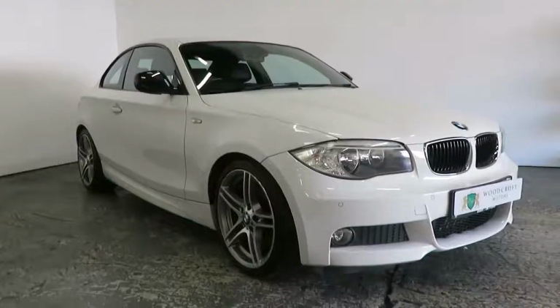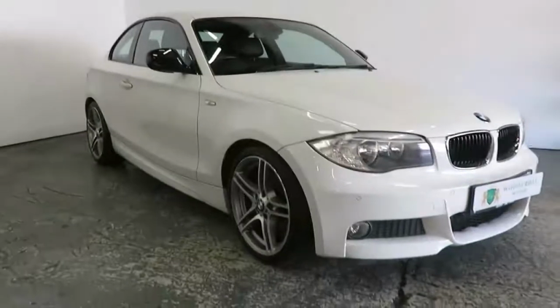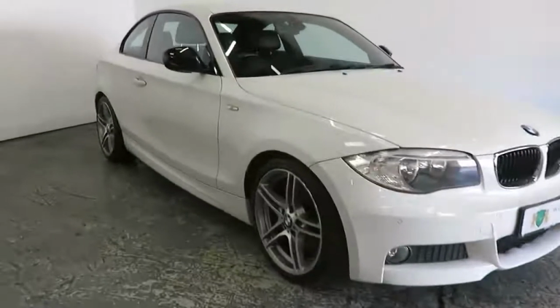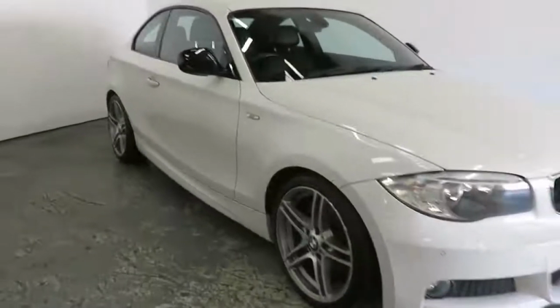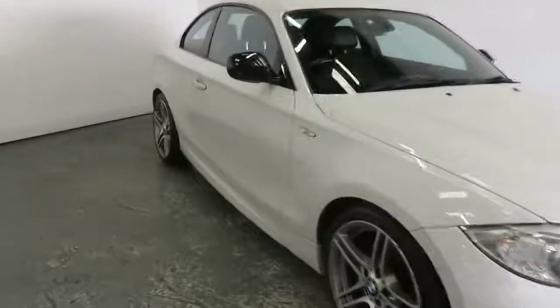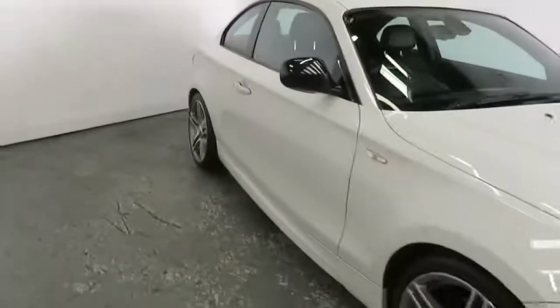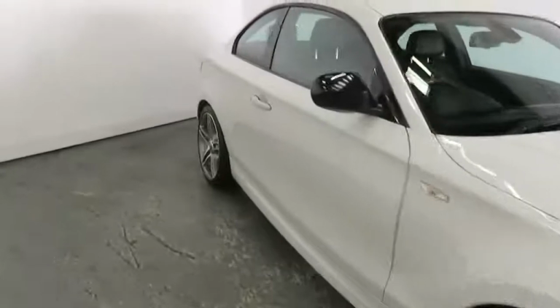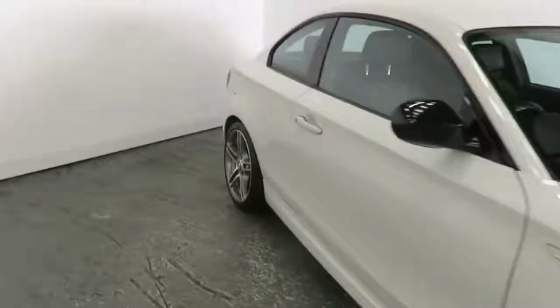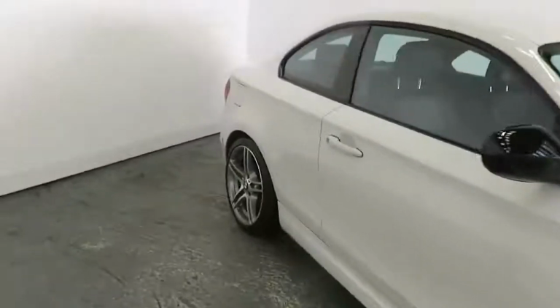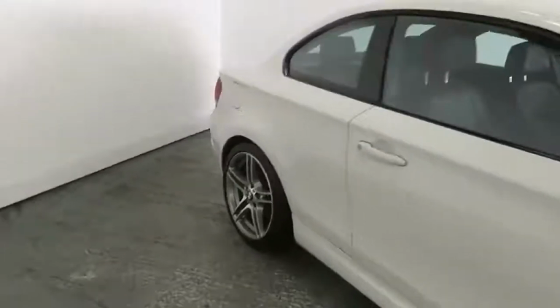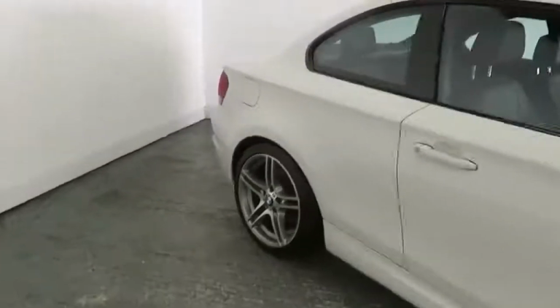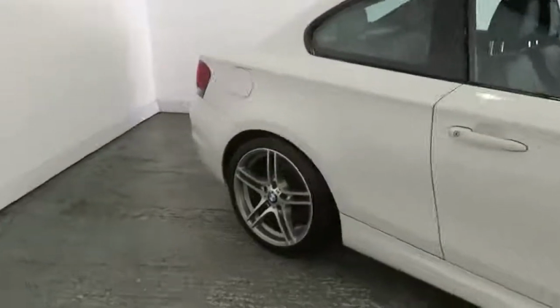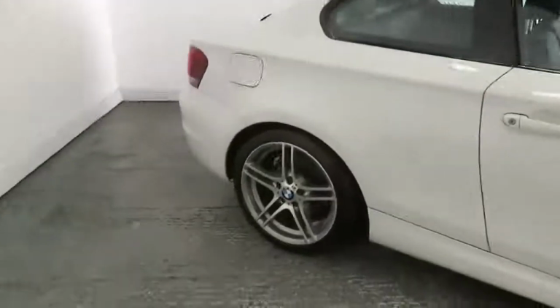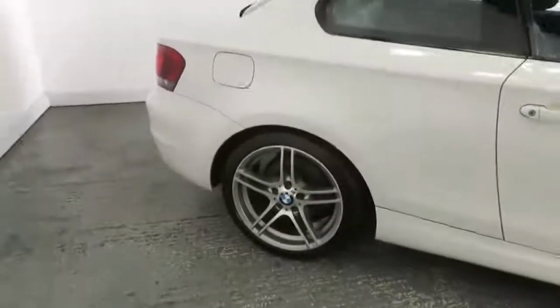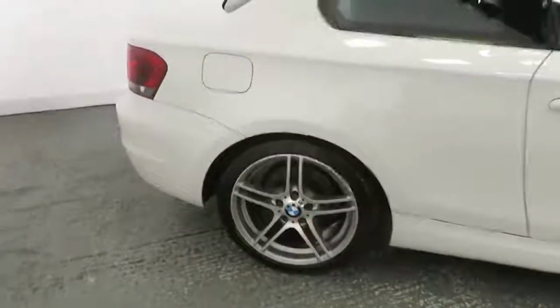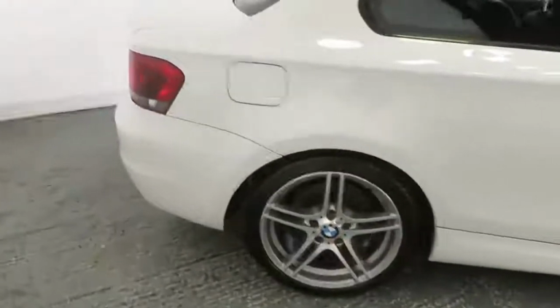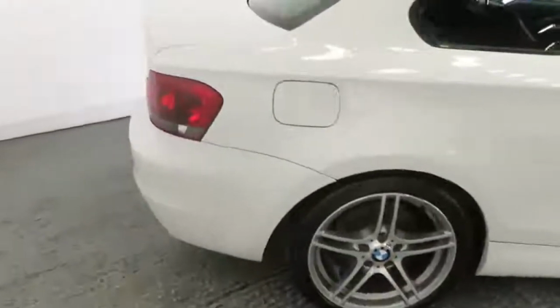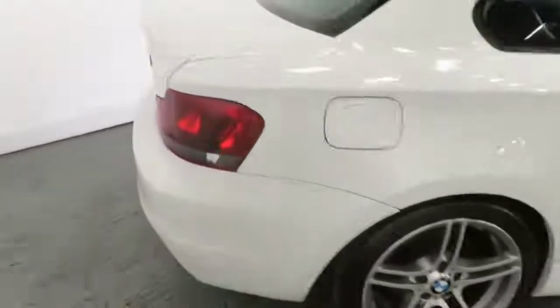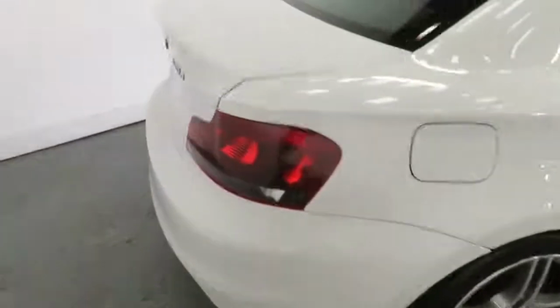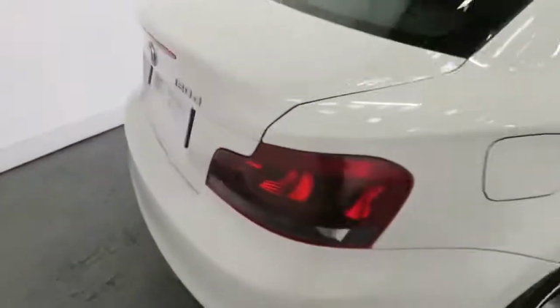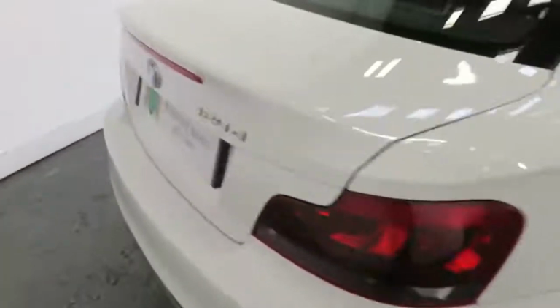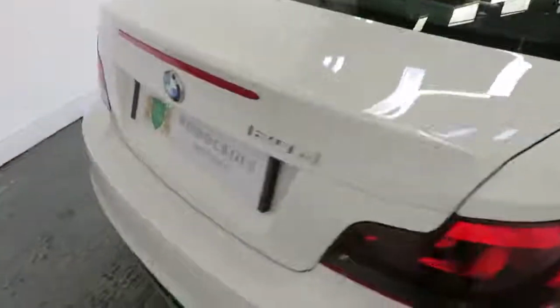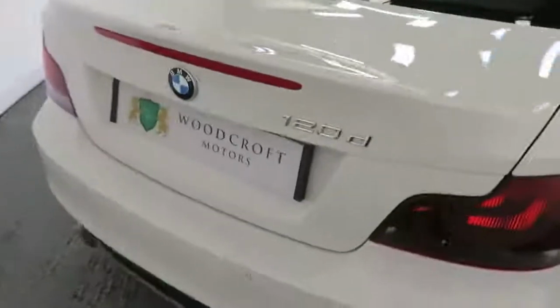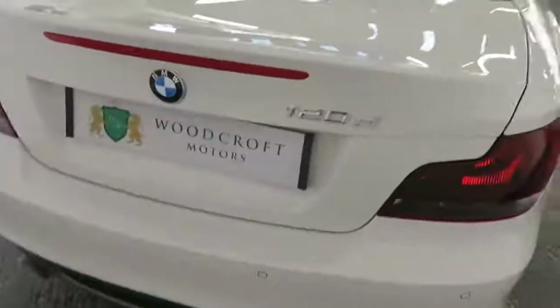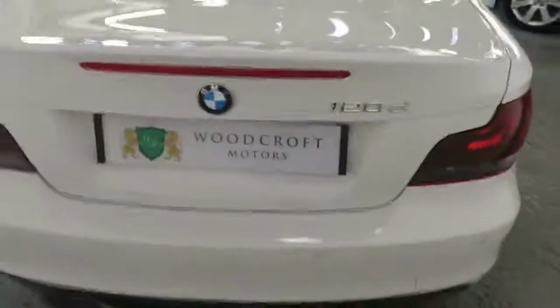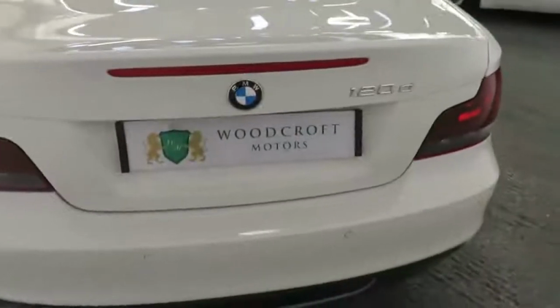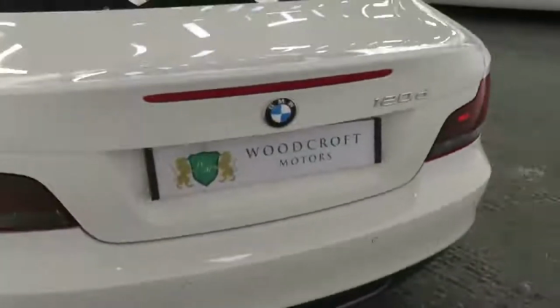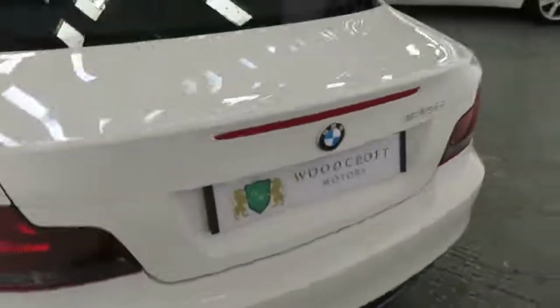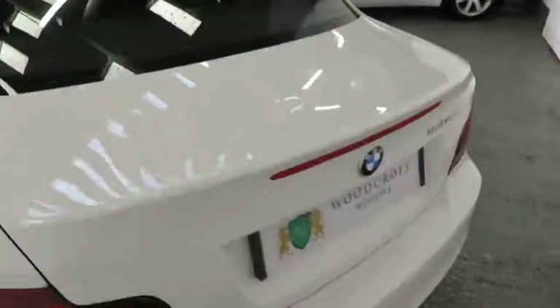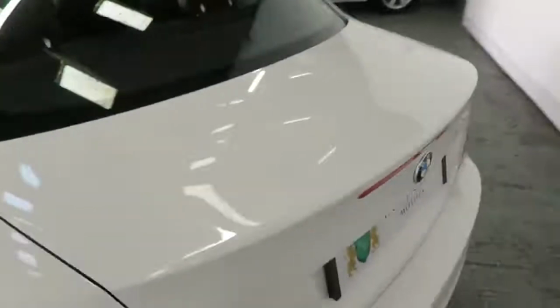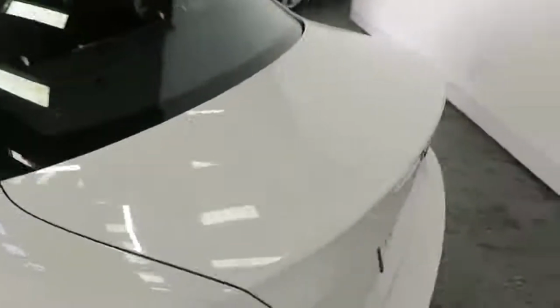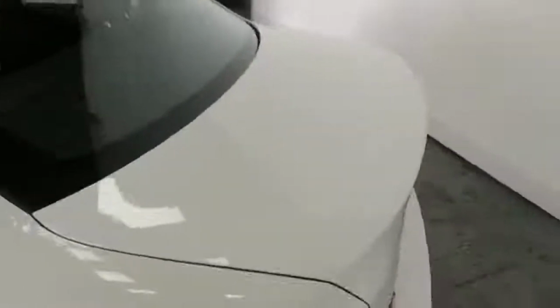At Woodcroft Motors we pride ourselves on our high level of service and the safe environment we provide for you to purchase your next vehicle from. We offer a click and collect service as well as a delivery option to anywhere in the UK.